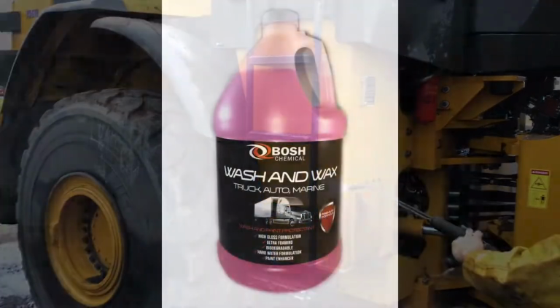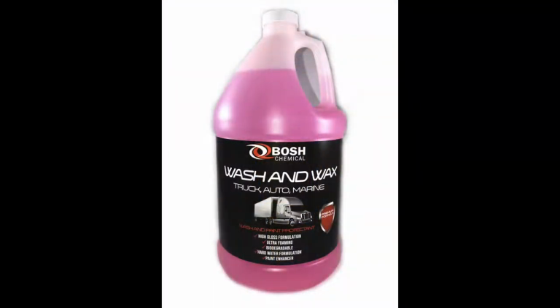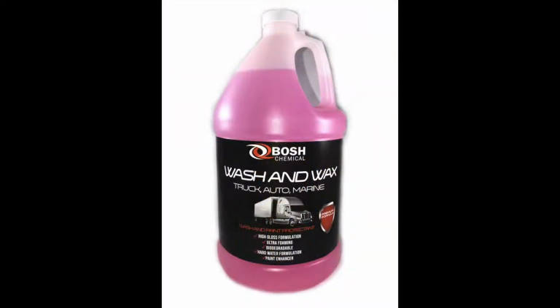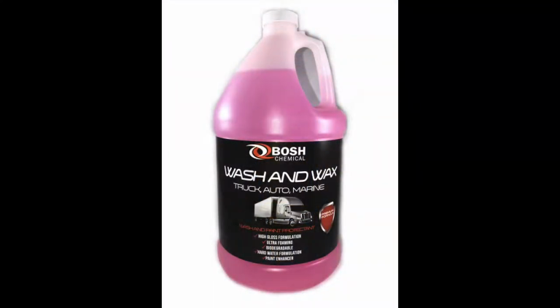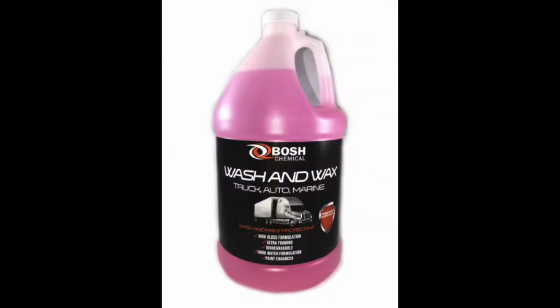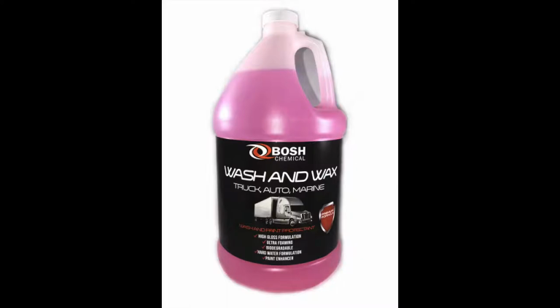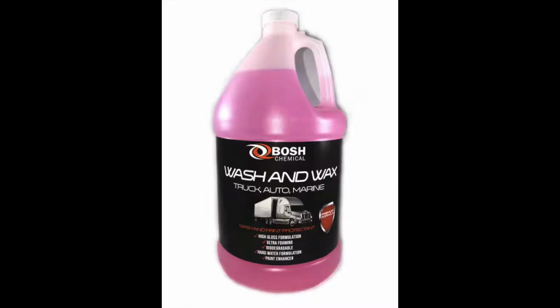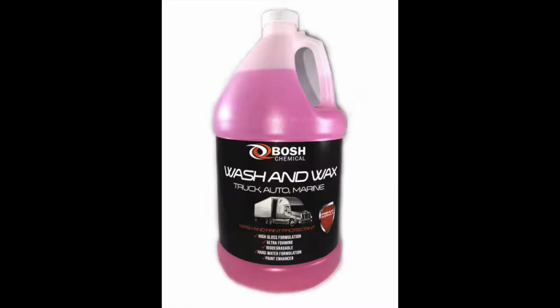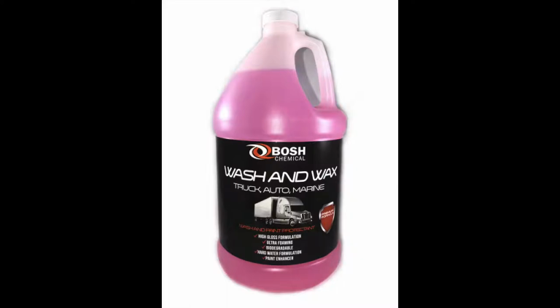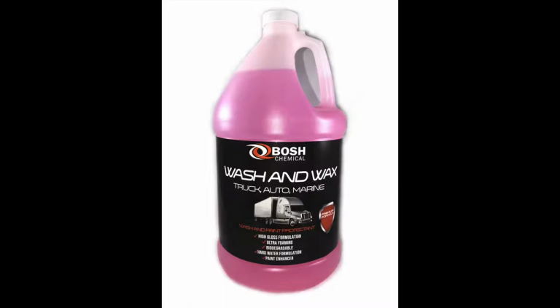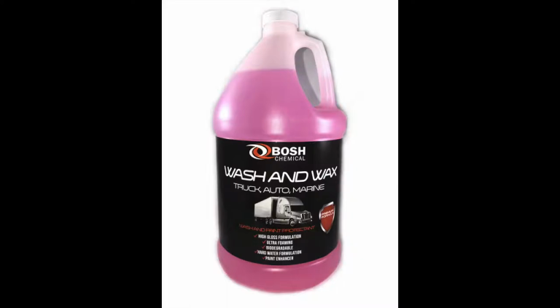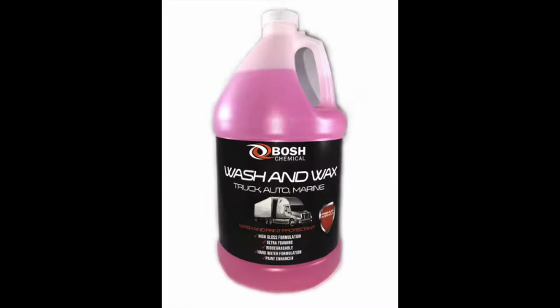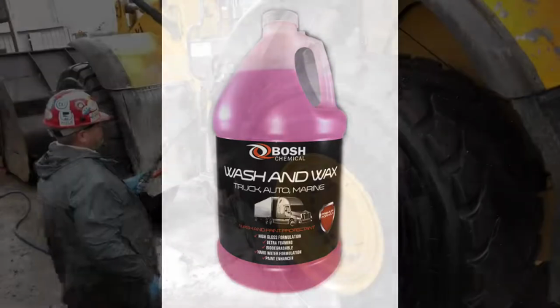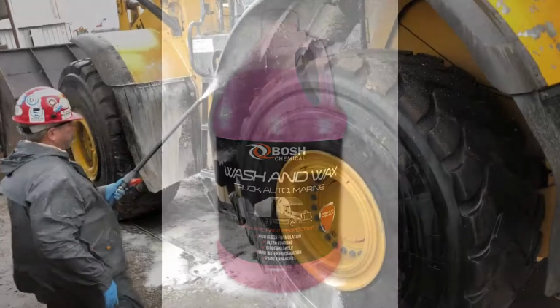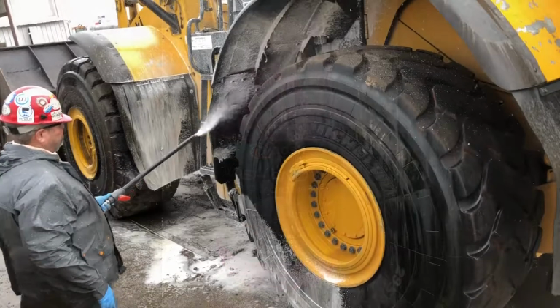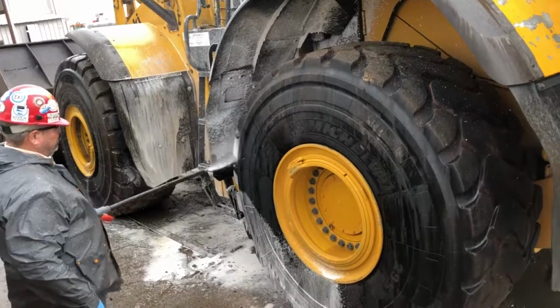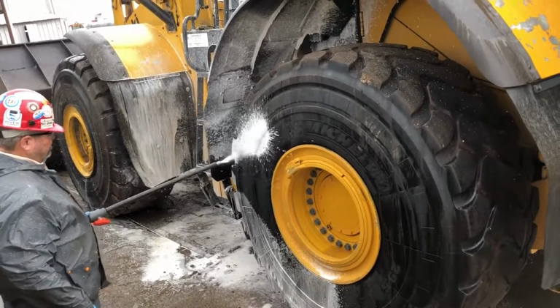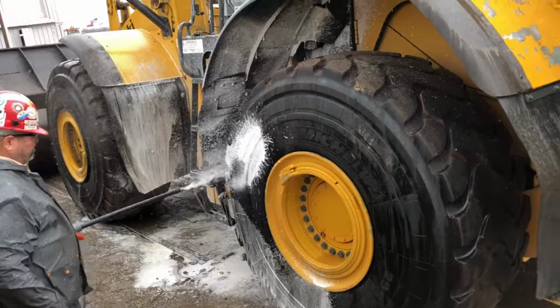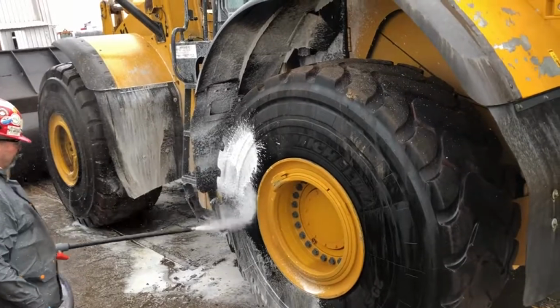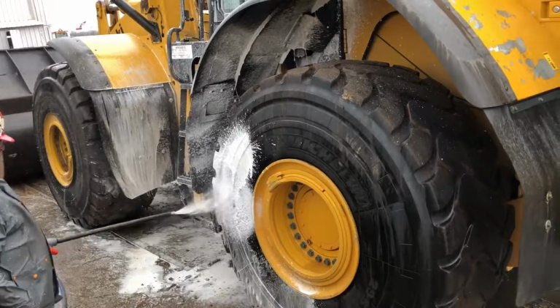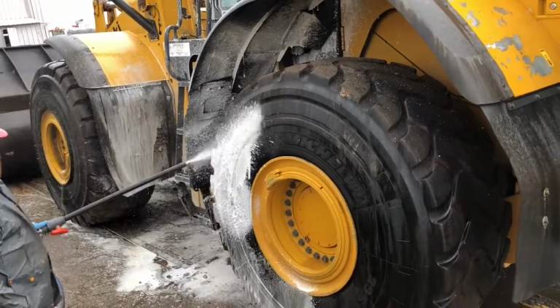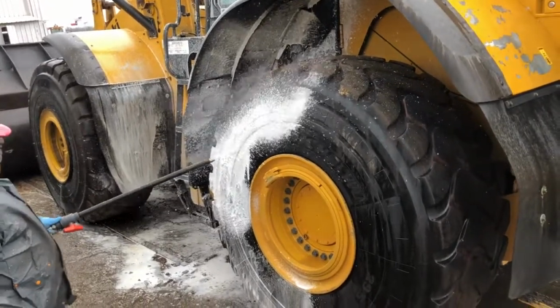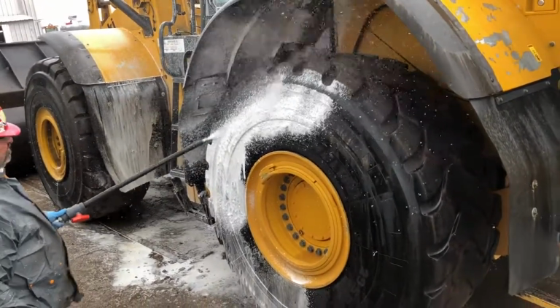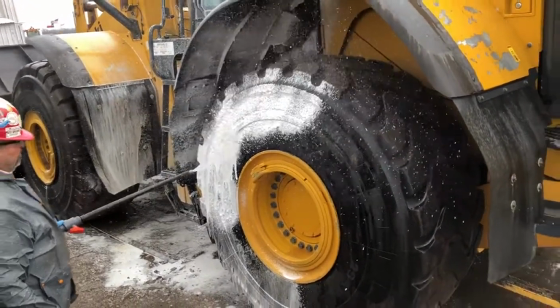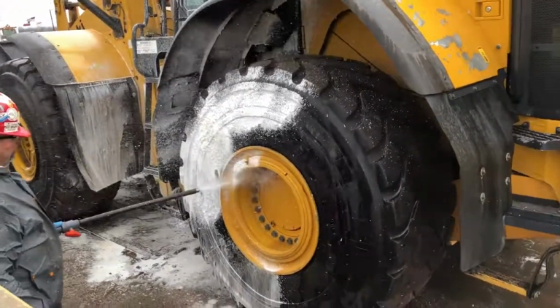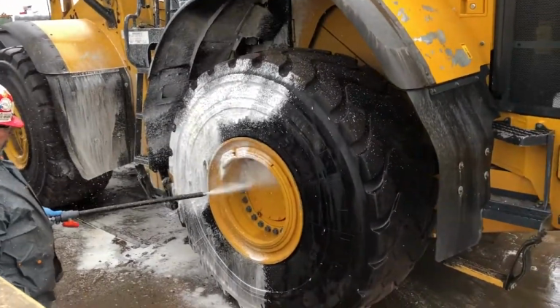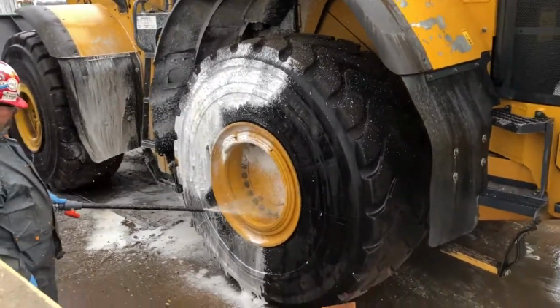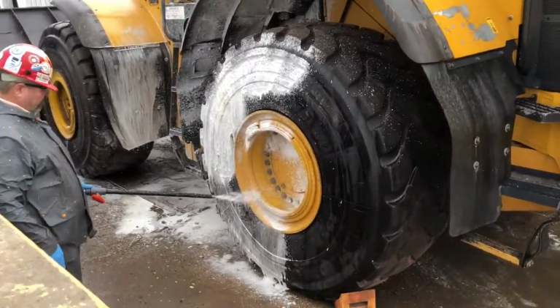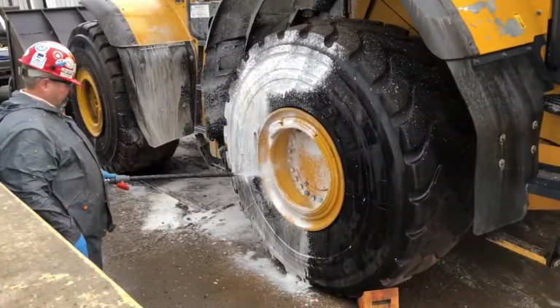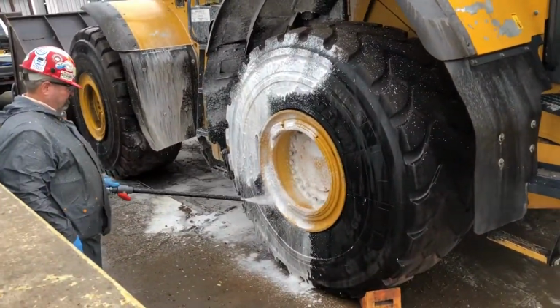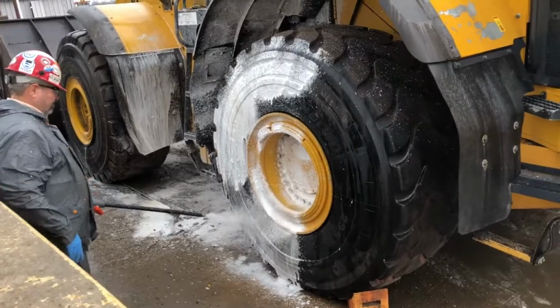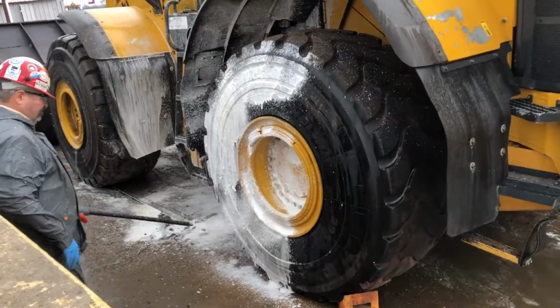For the final phase of the demonstration we'll be using Bosch Chemicals' wash and wax formula. The formula contains industrial silicones that not only help preserve the paint but also keep soils from sticking to the surface in the future.